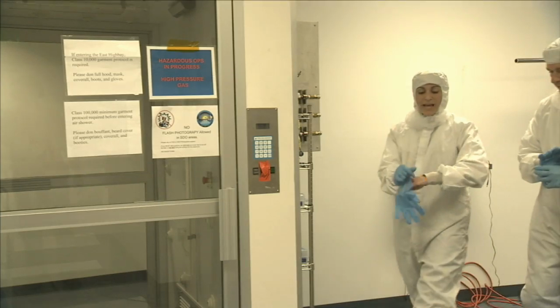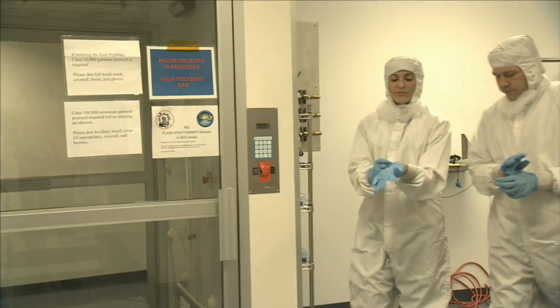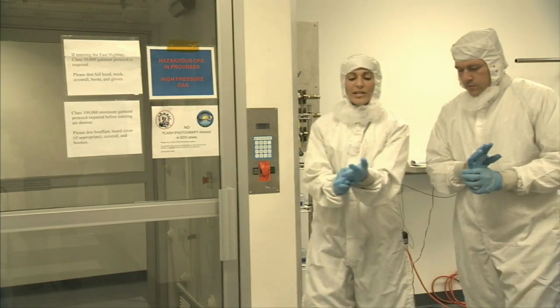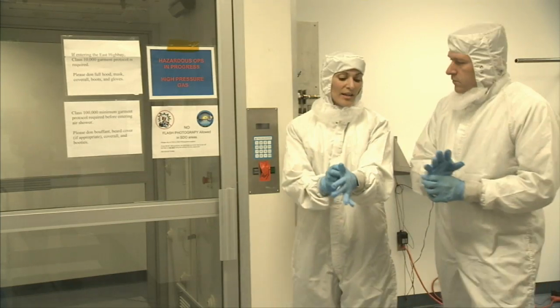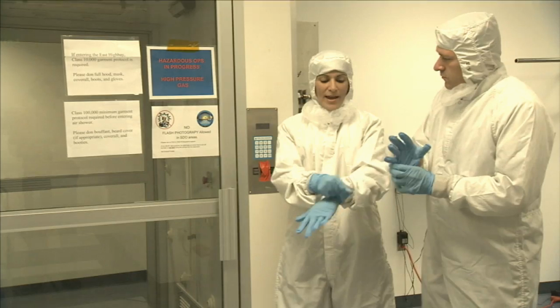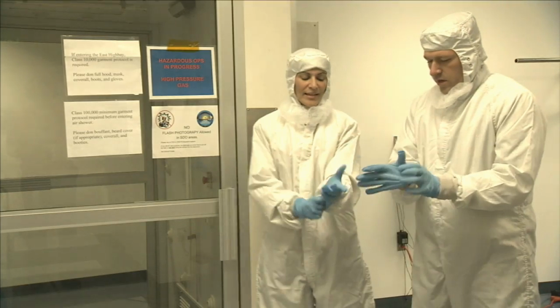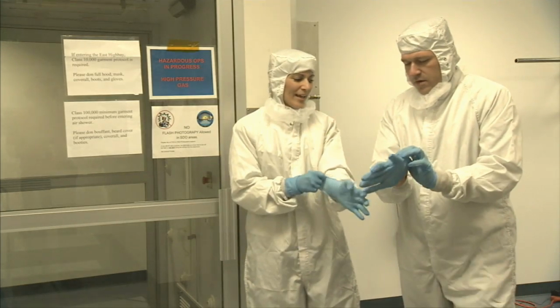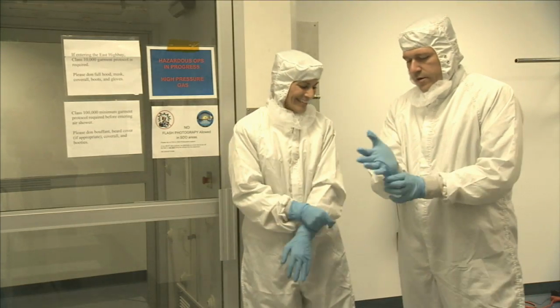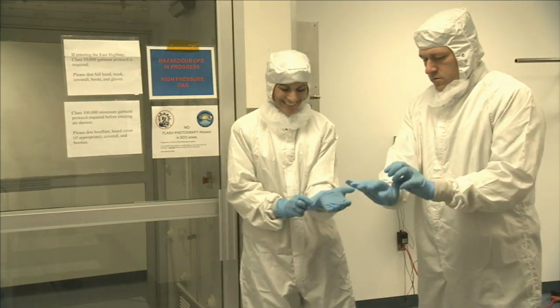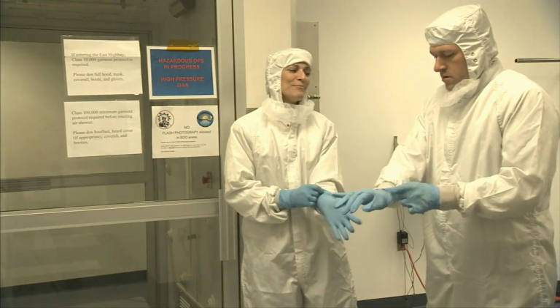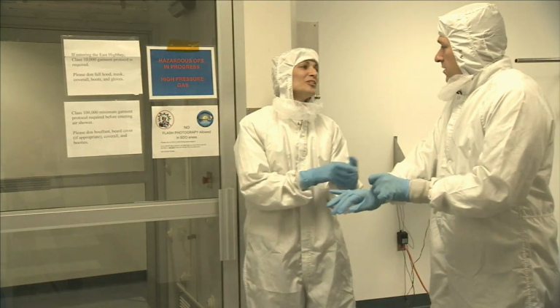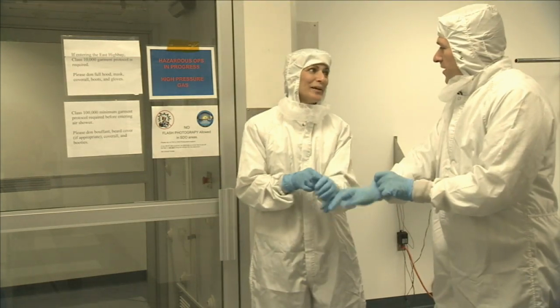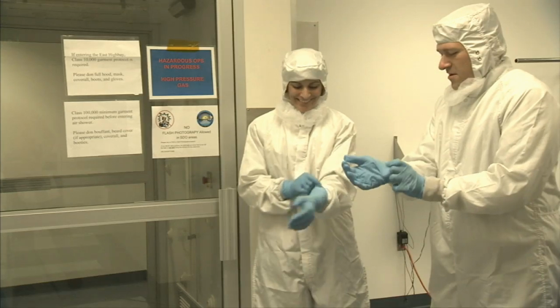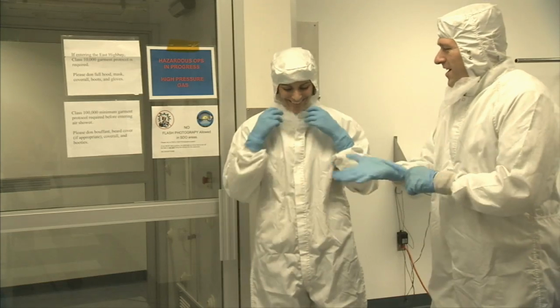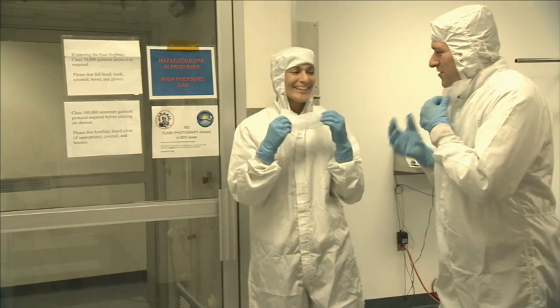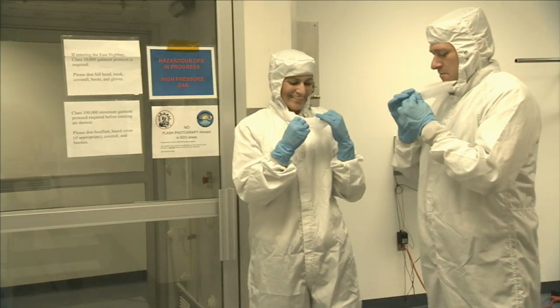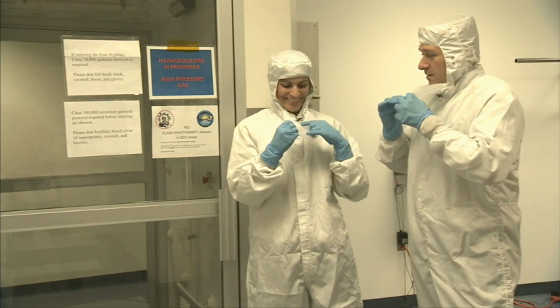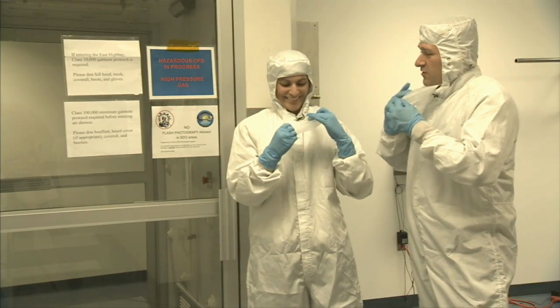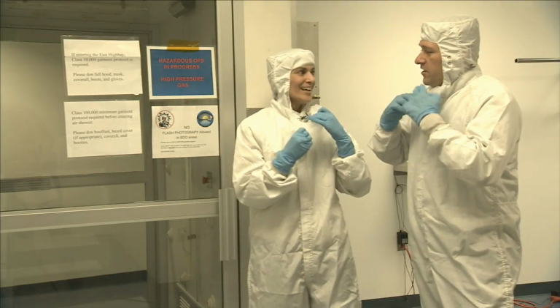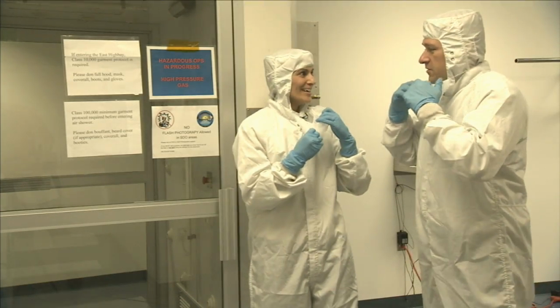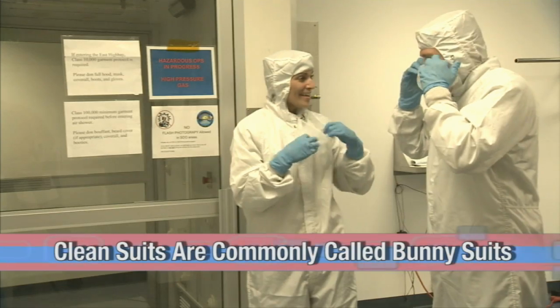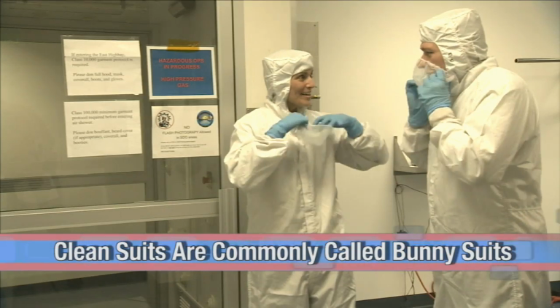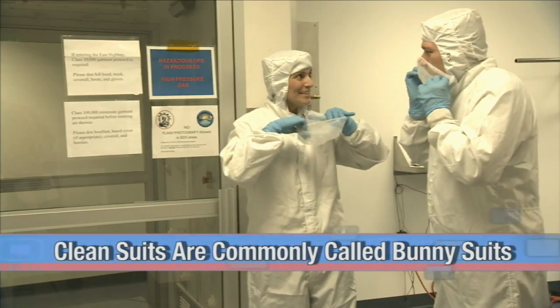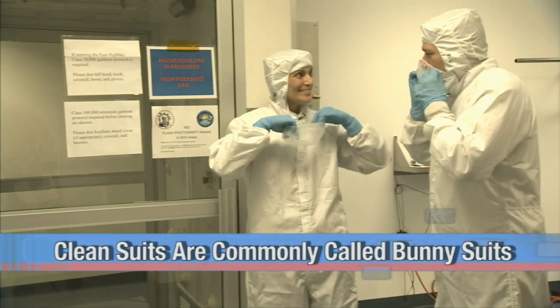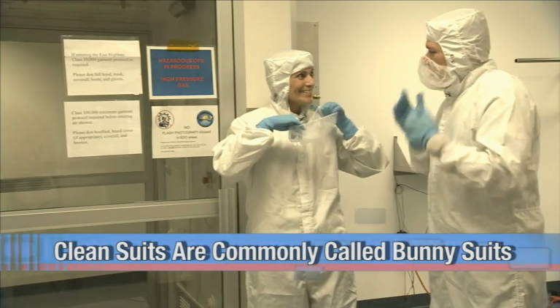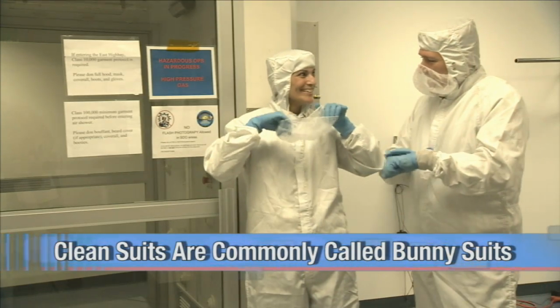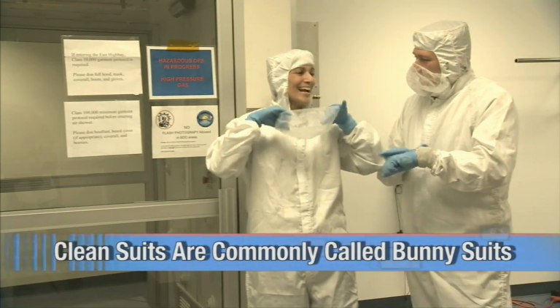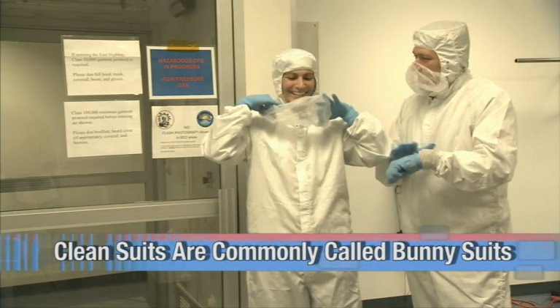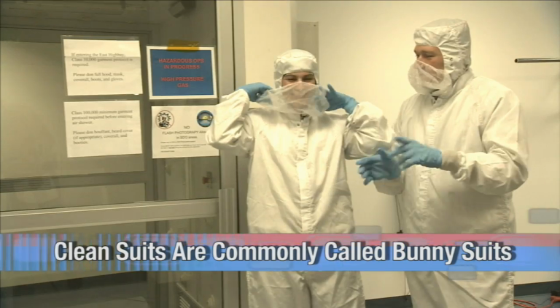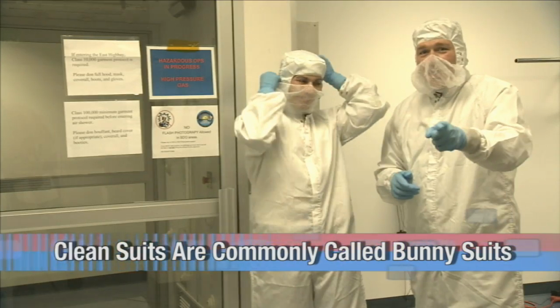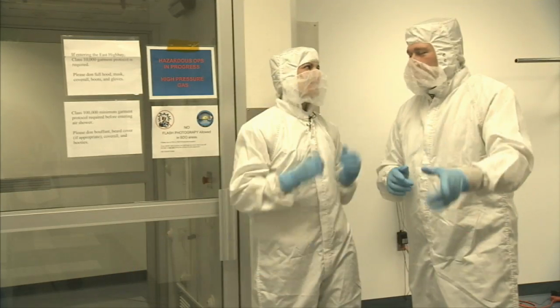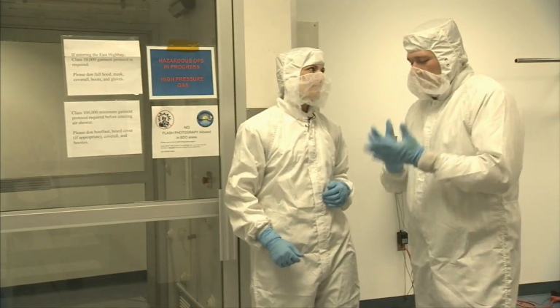After we finish putting on our gloves and mask — I'm sorry, but you look like a bunny. A bunny? Is this a bunny suit? Is that why they call it a bunny suit? Yes, that's why they call it a bunny suit. Is that a special pet name? A funny pet? Get it? Rim shot.